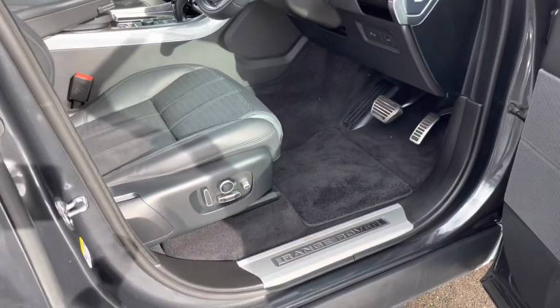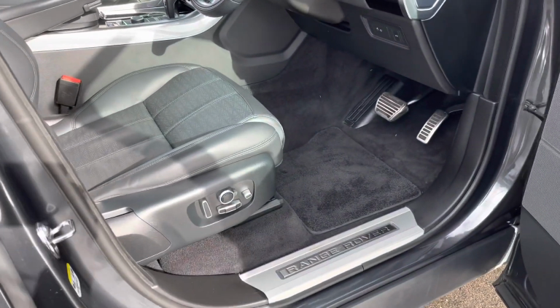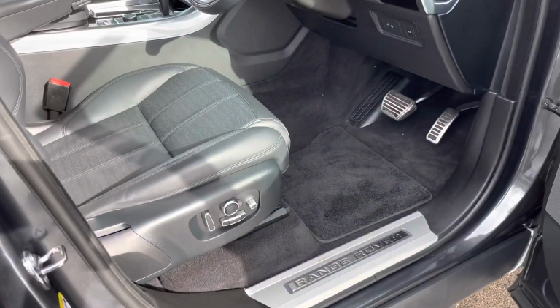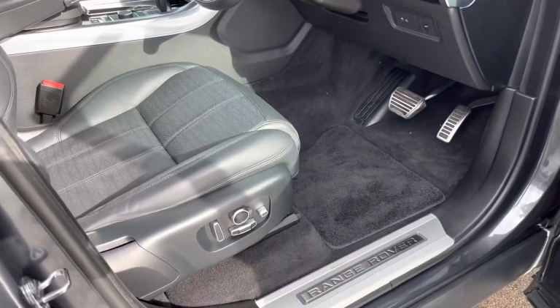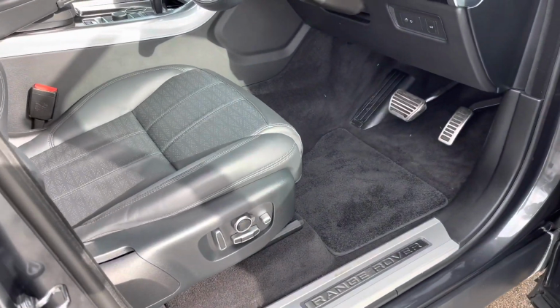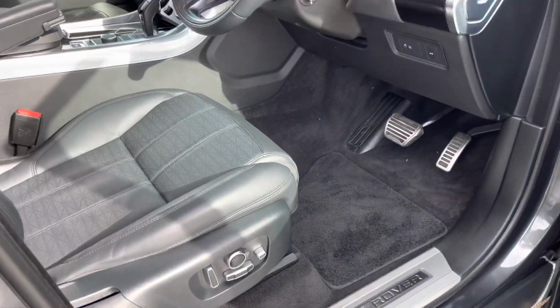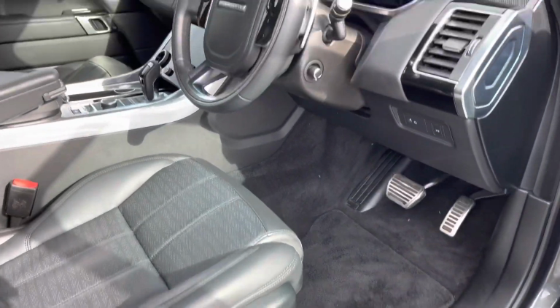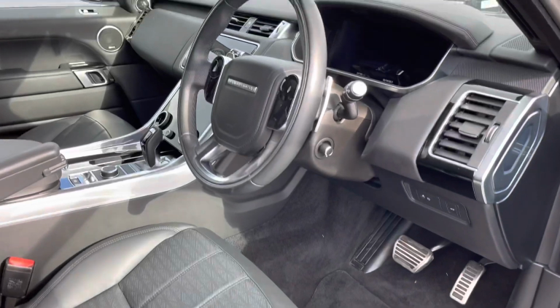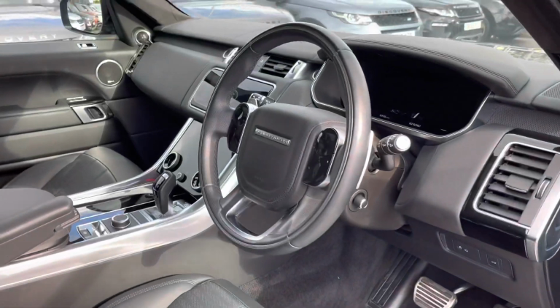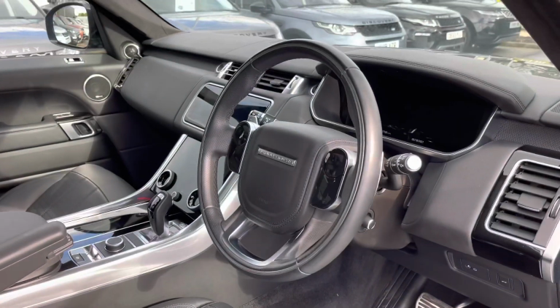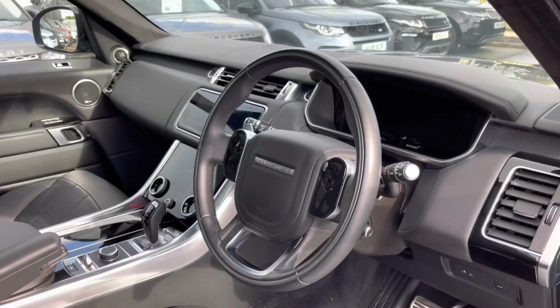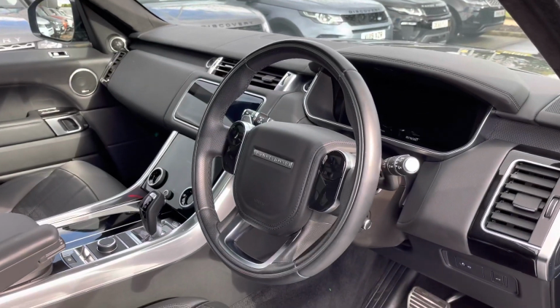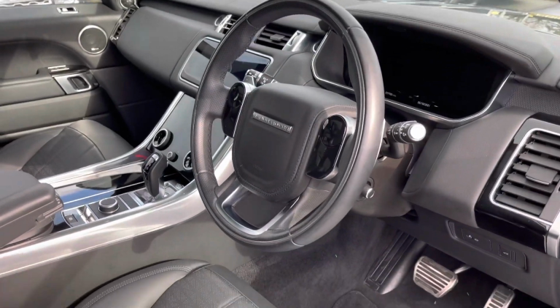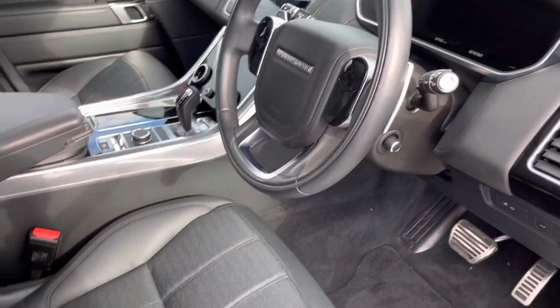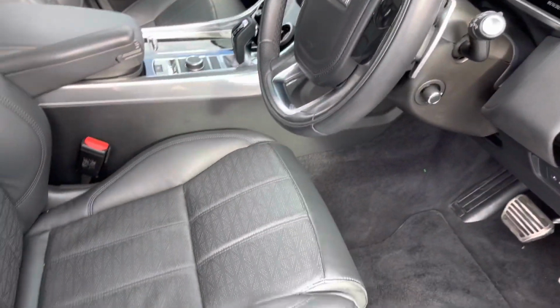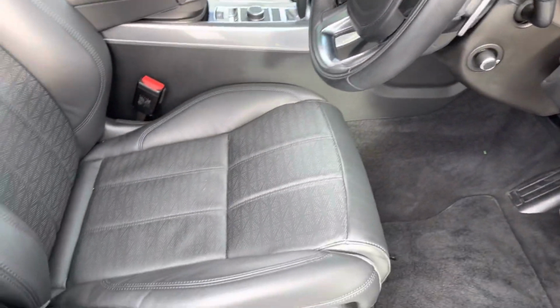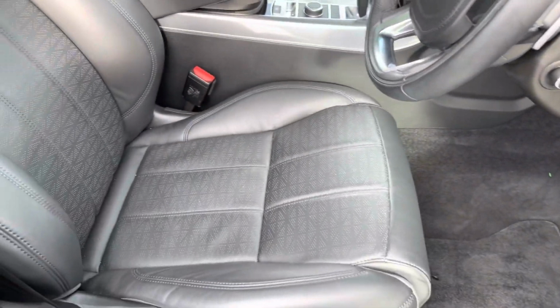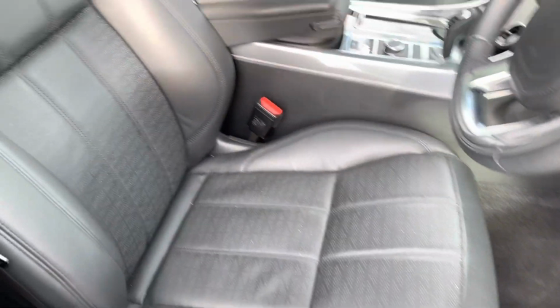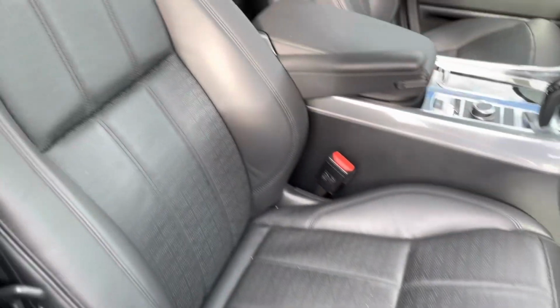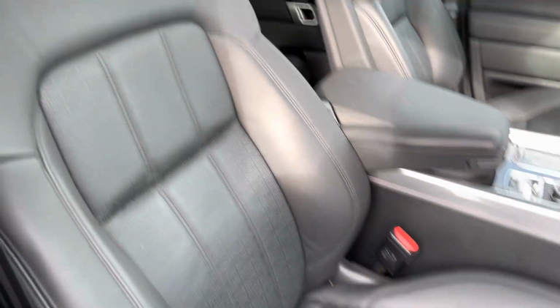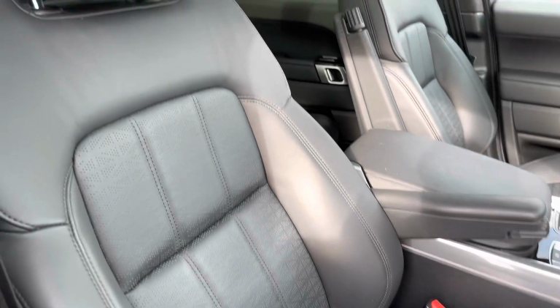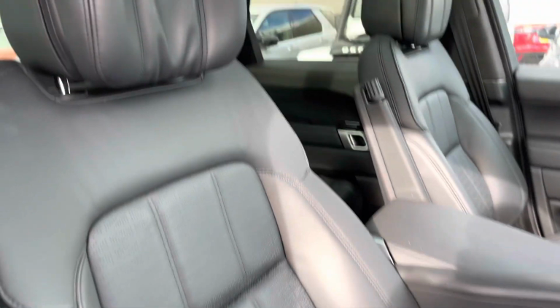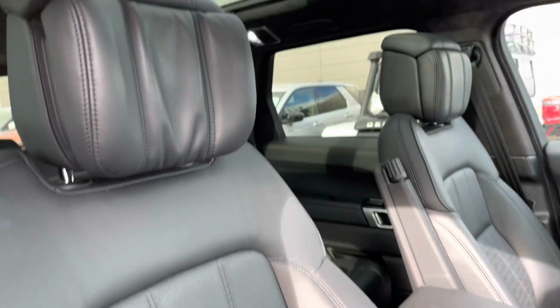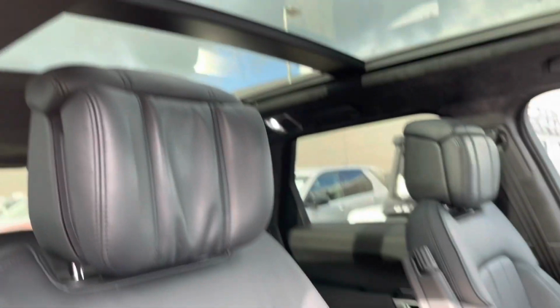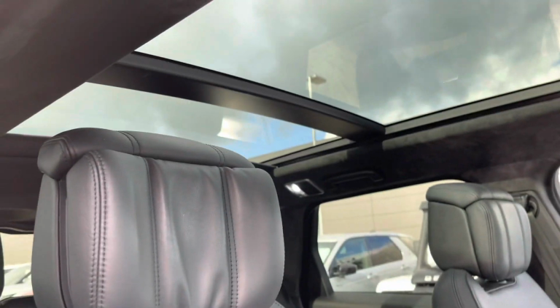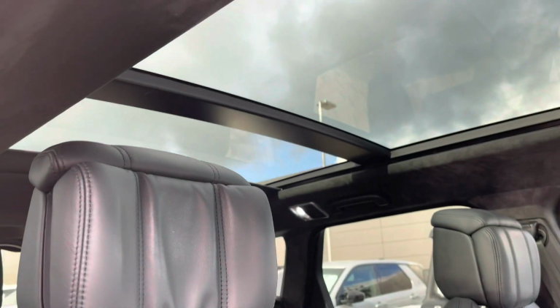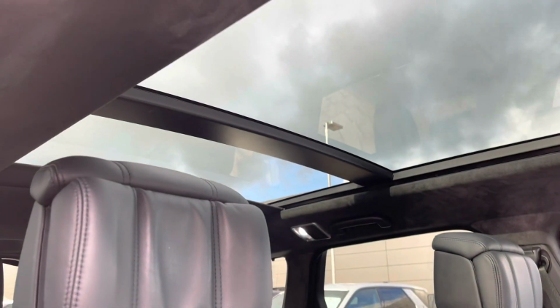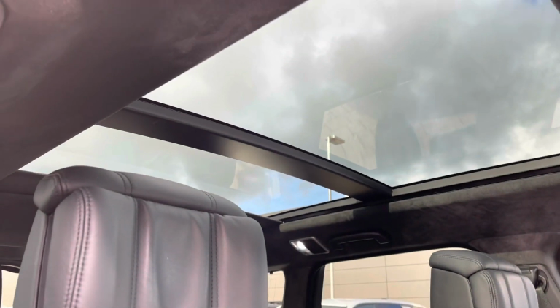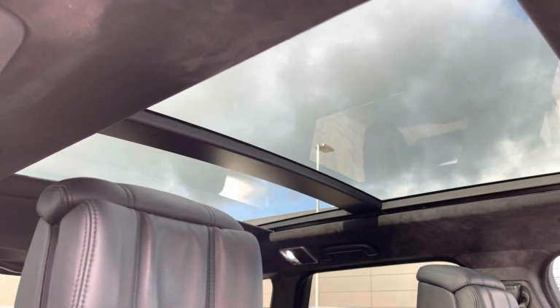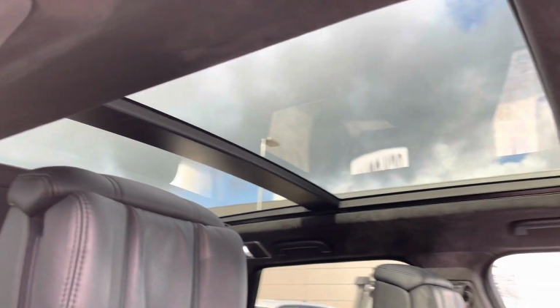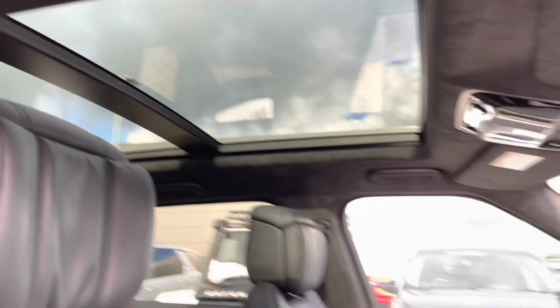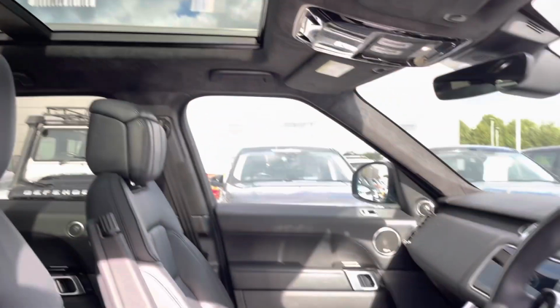Inside you have Range Rover script tread plates, electrically adjustable front seats, a leather steering wheel, Windsor leather seats, and a sliding panoramic roof allowing a lot more light into the vehicle.